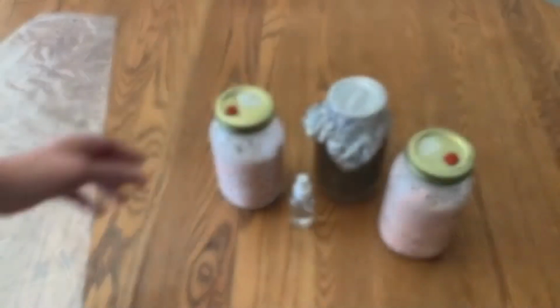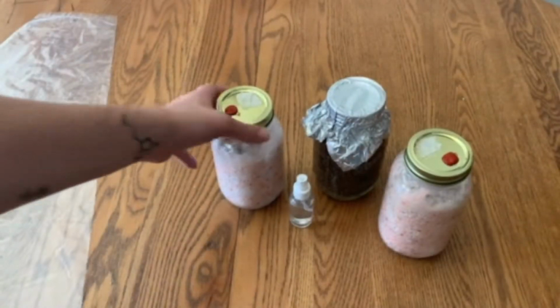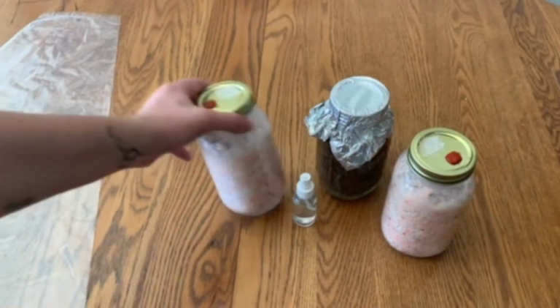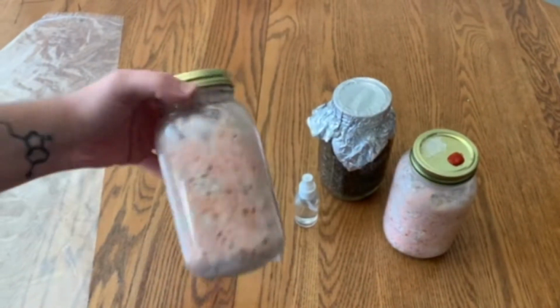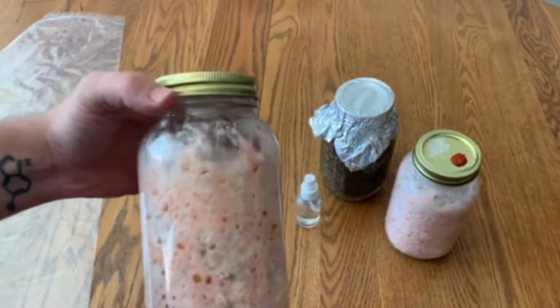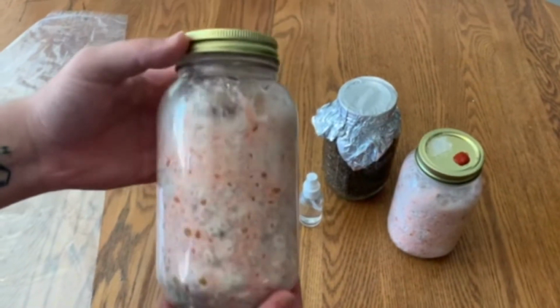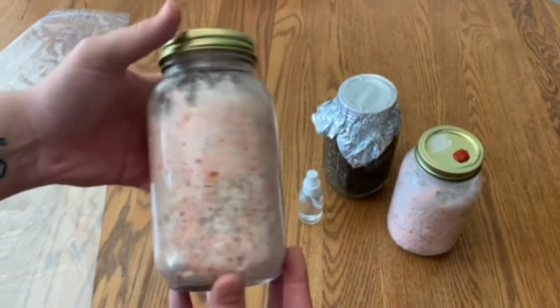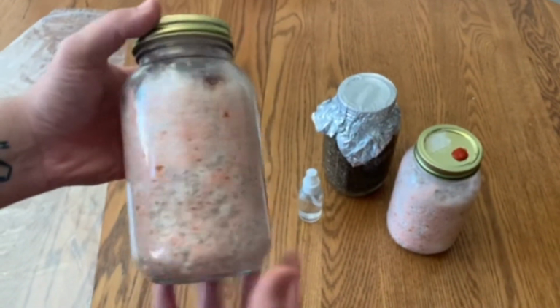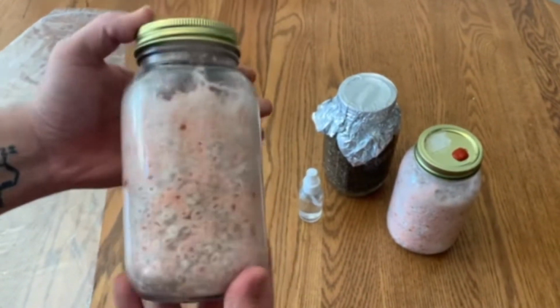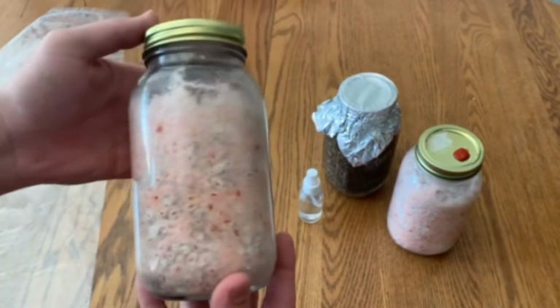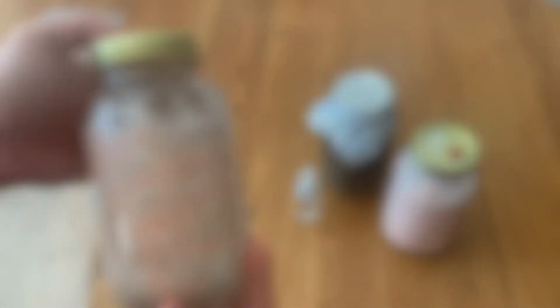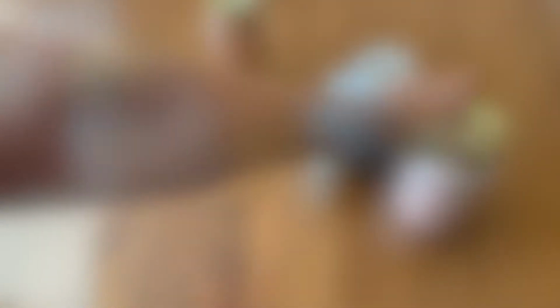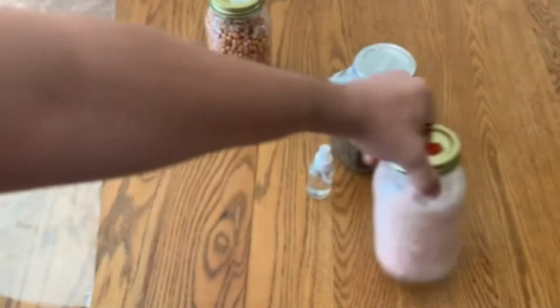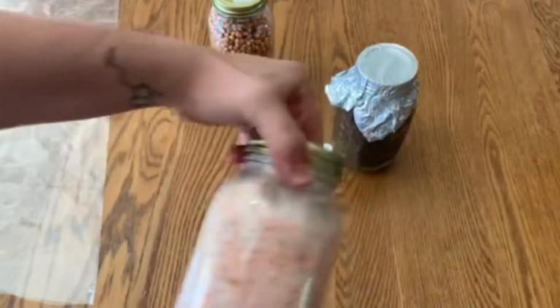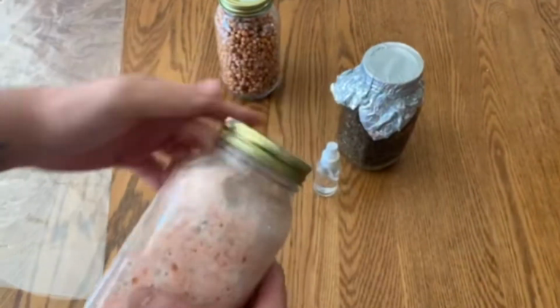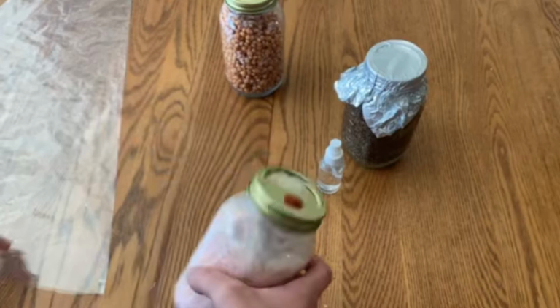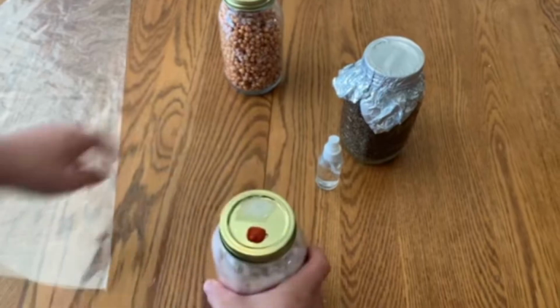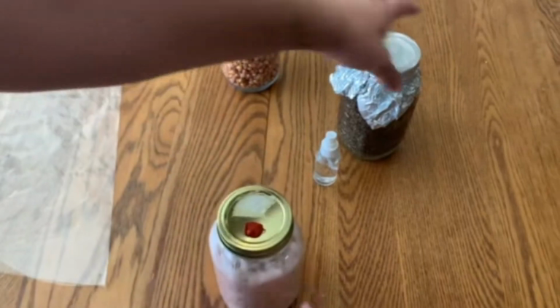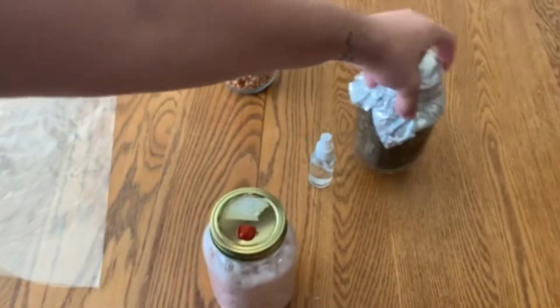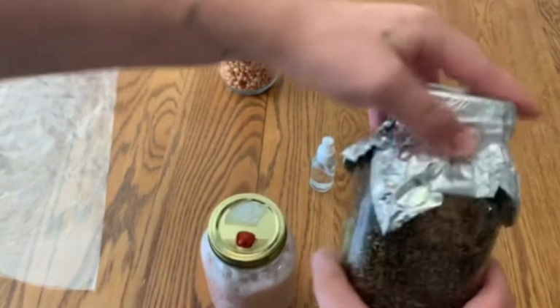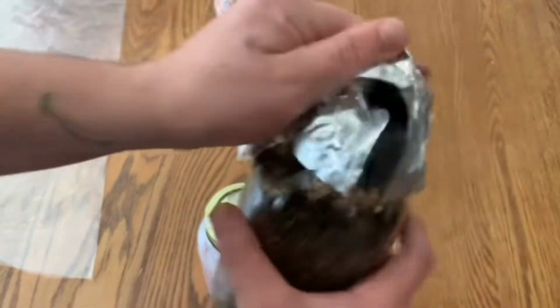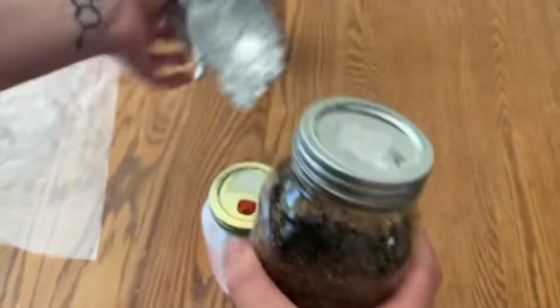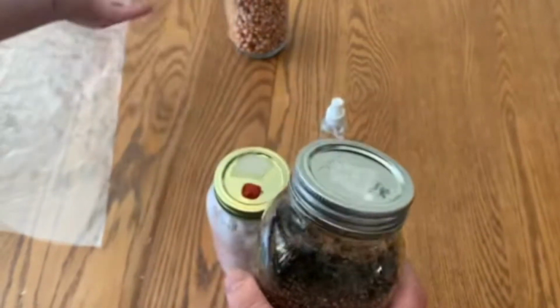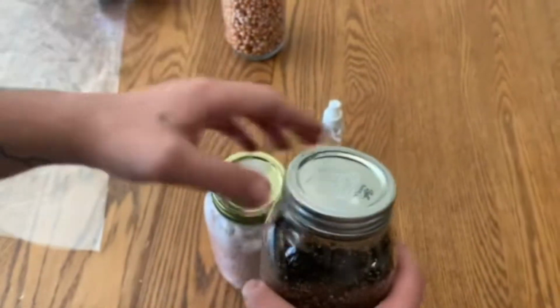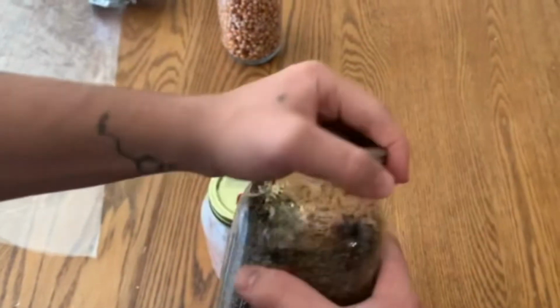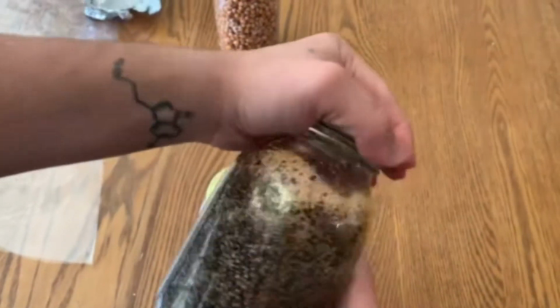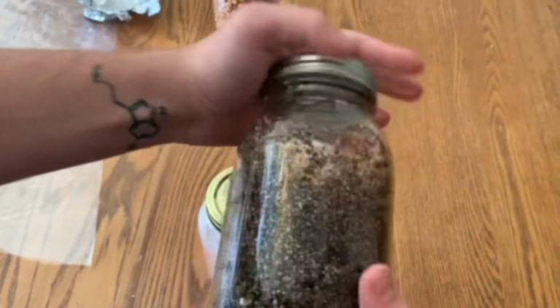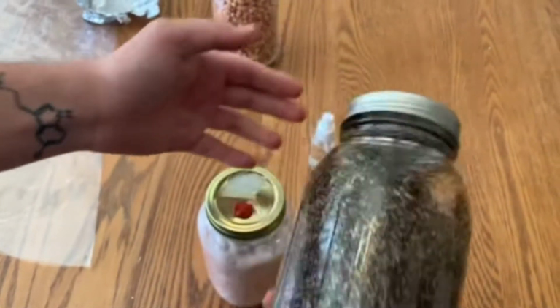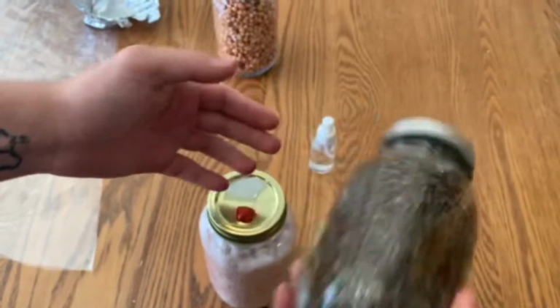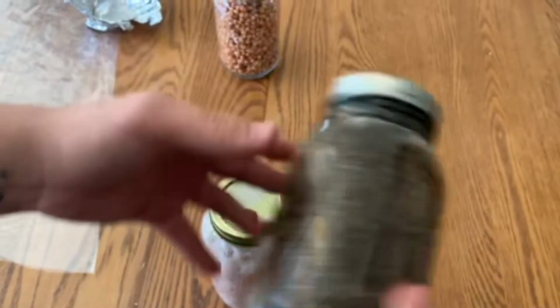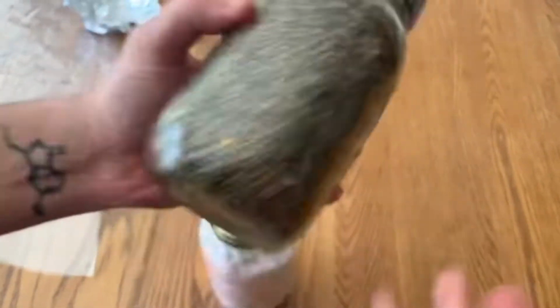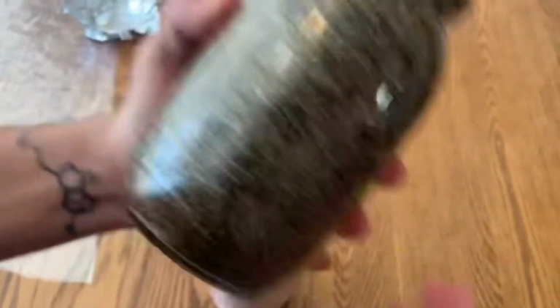In one to two weeks, your jars should look something like this. Mine have little spots of pink because pink oyster mycelium turns pink.